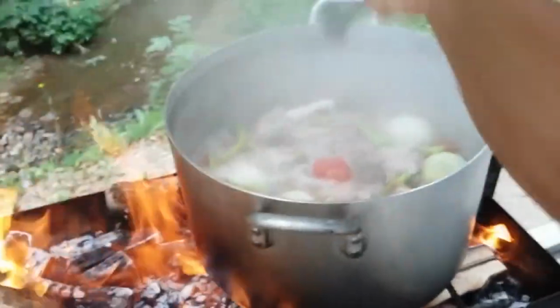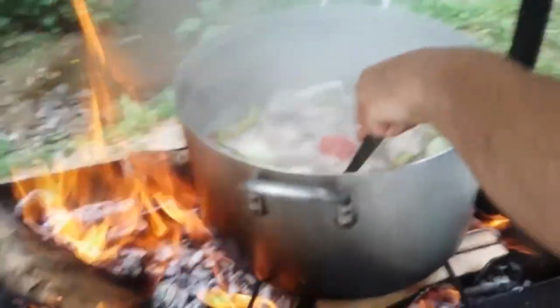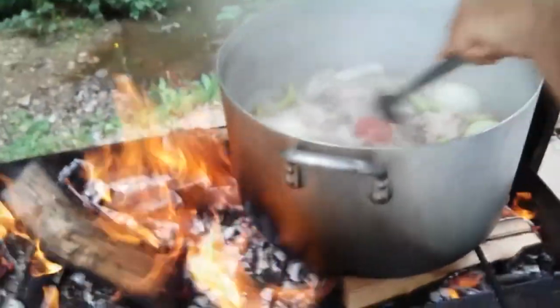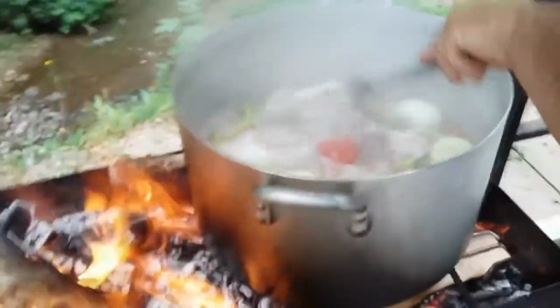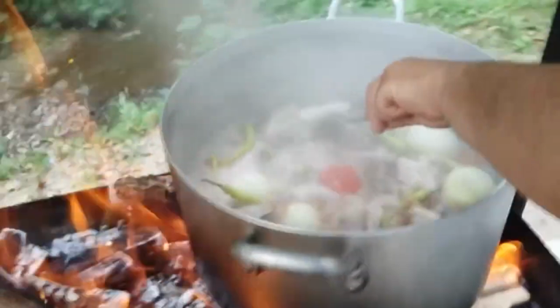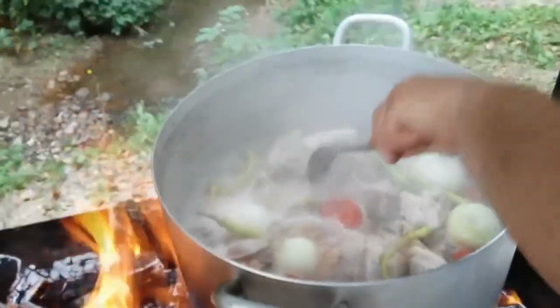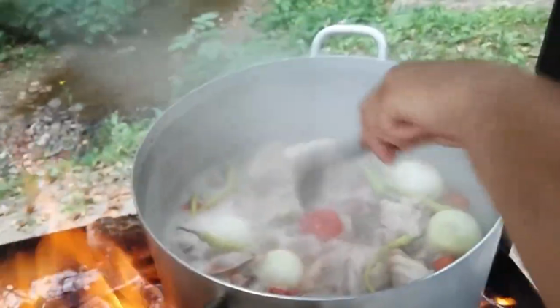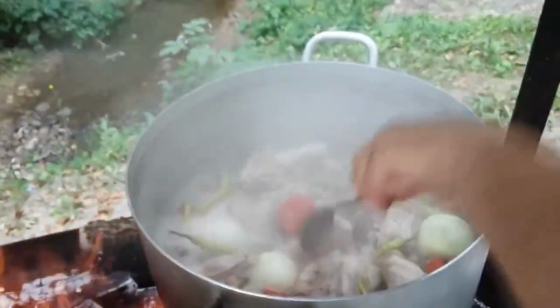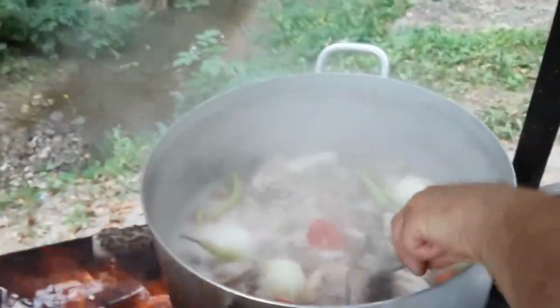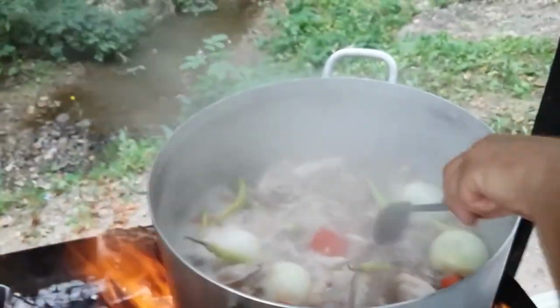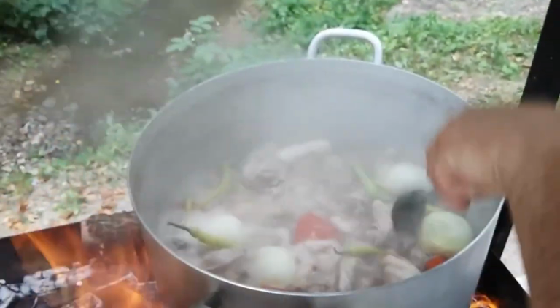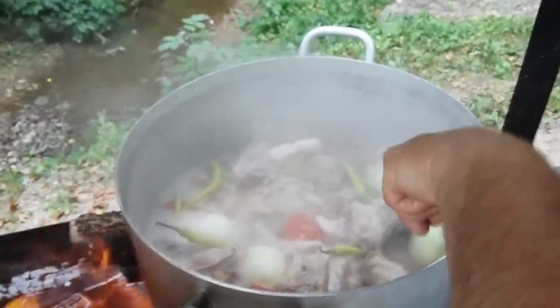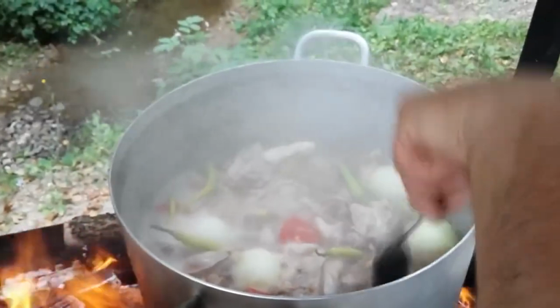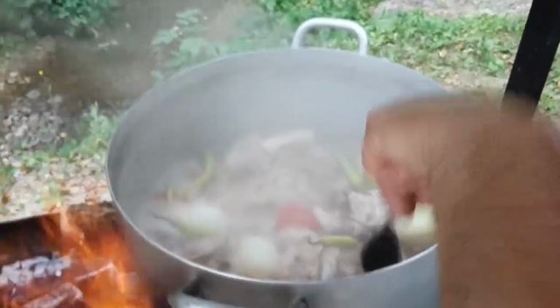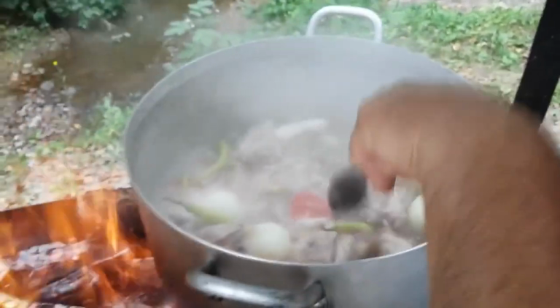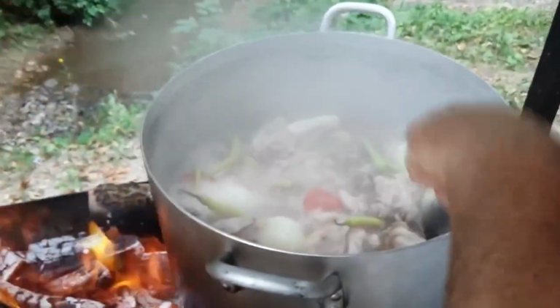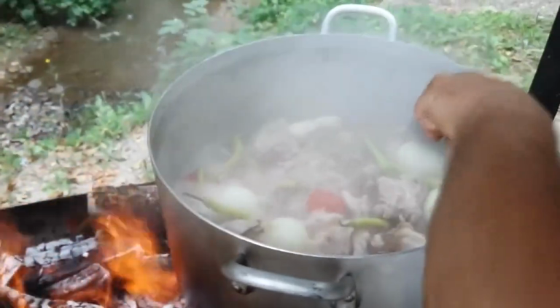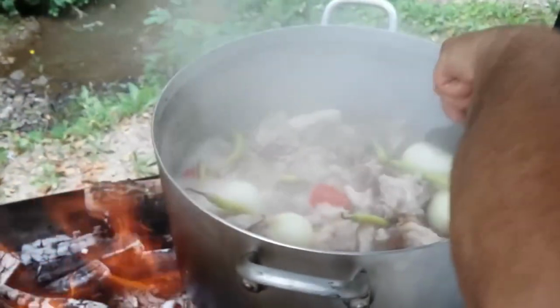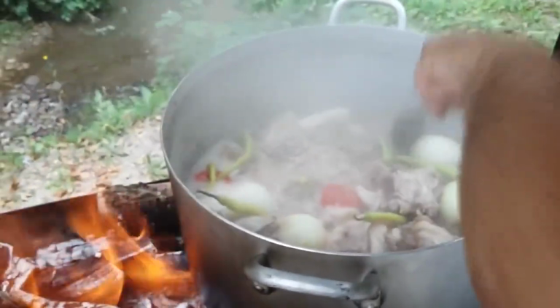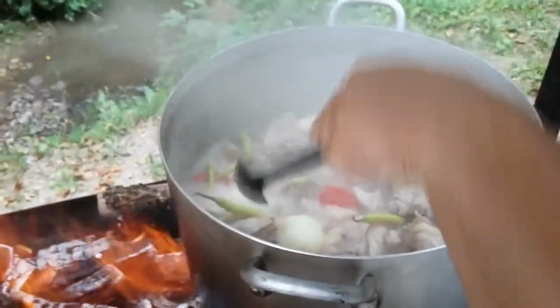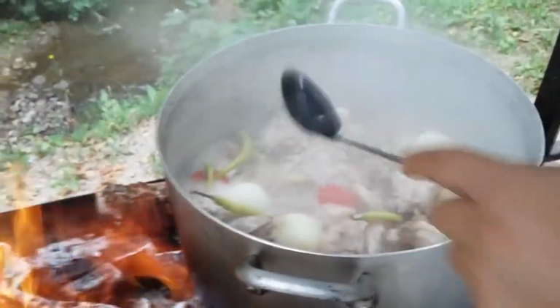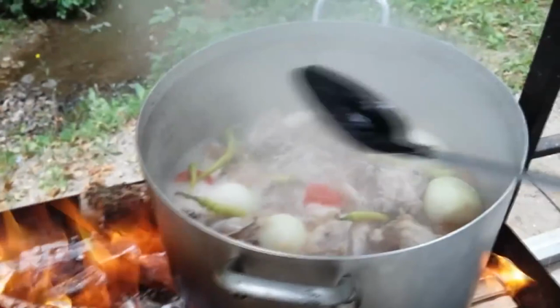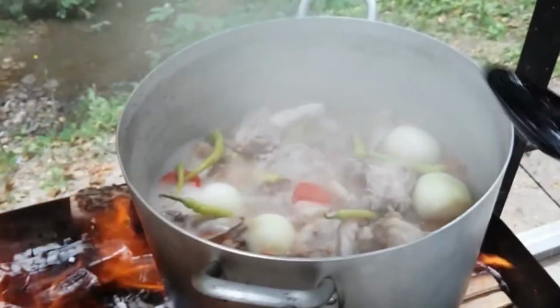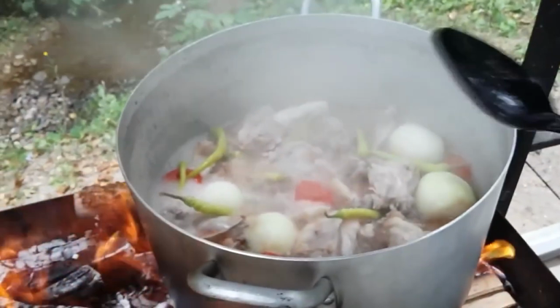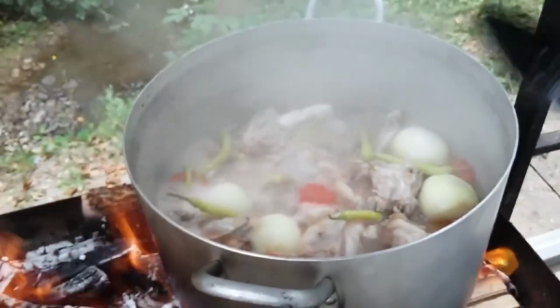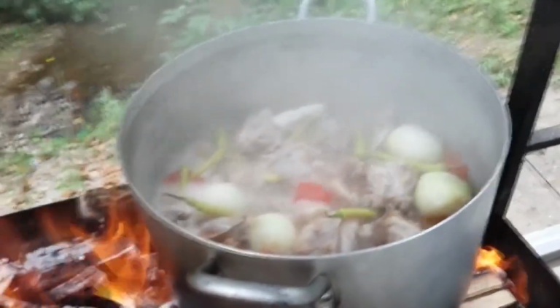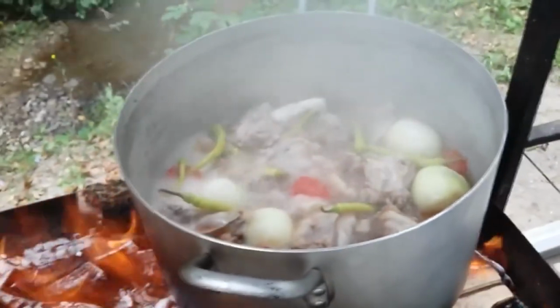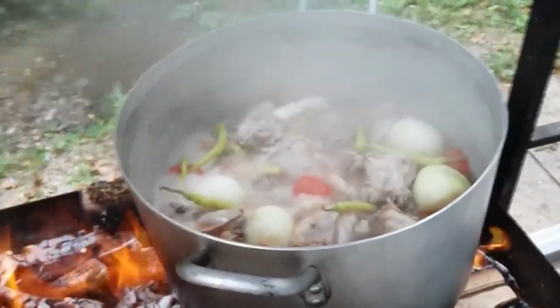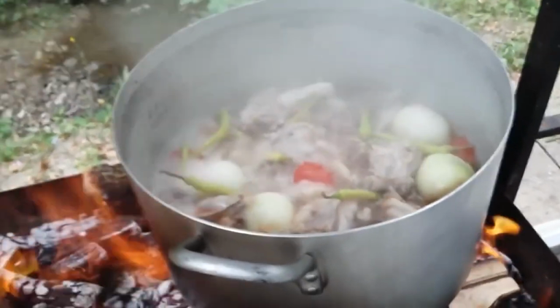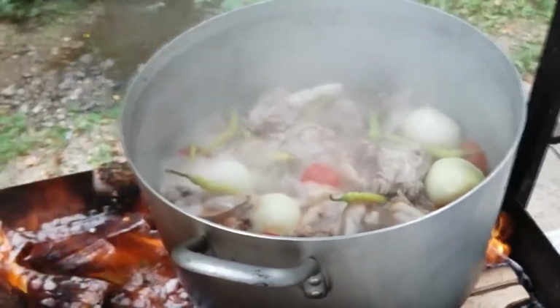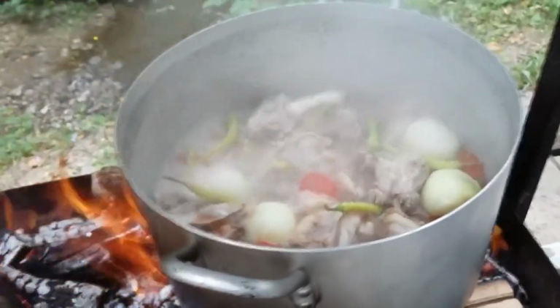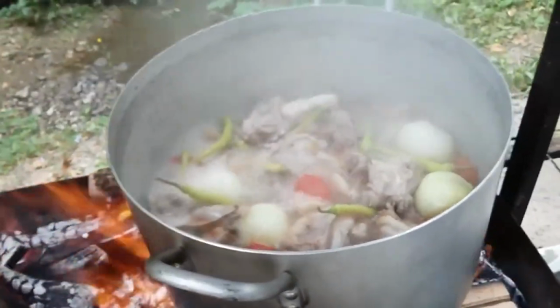Don't forget to remove the scum. When it's boiling, there's not much scum because our Caucasian lamb is organic — it's not sinewy, no toxins.